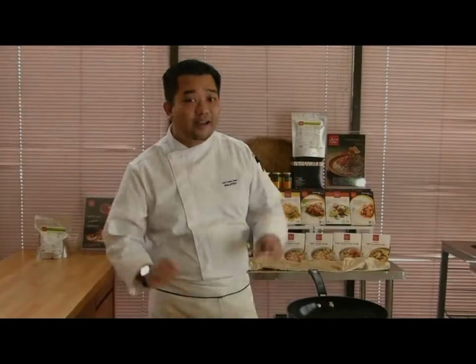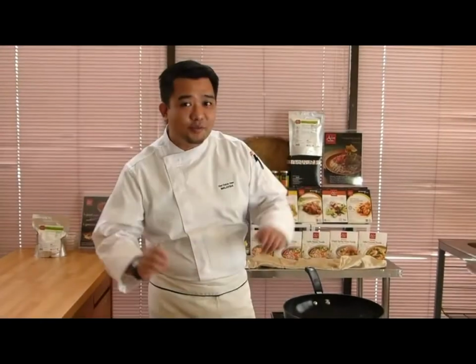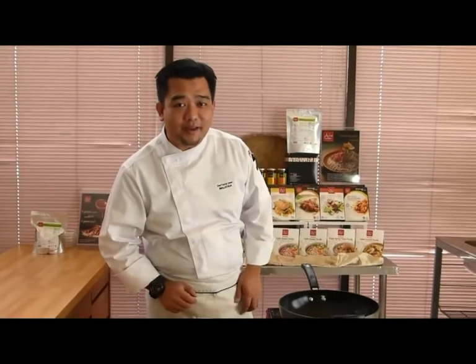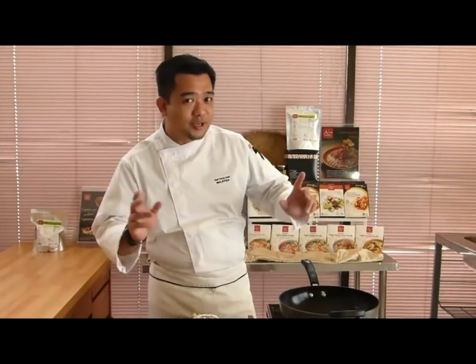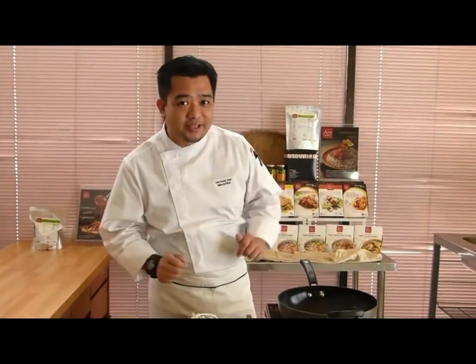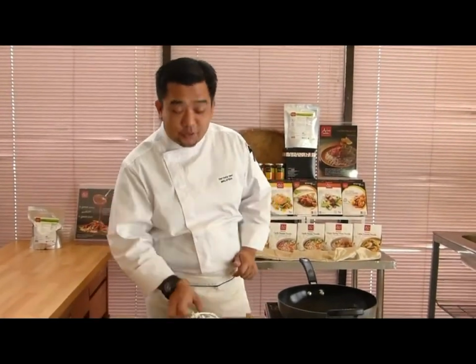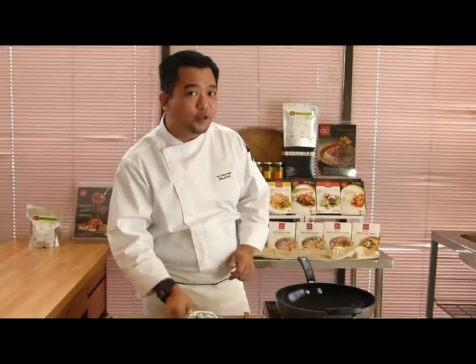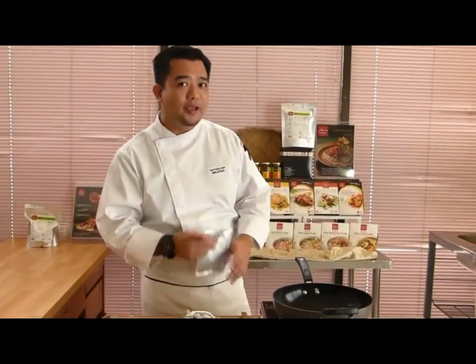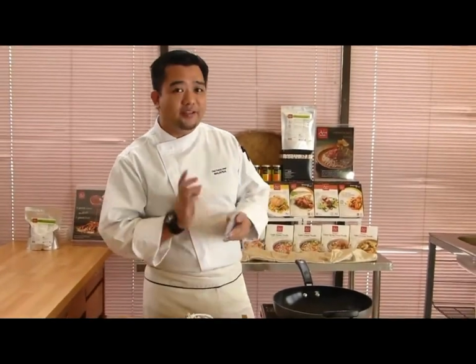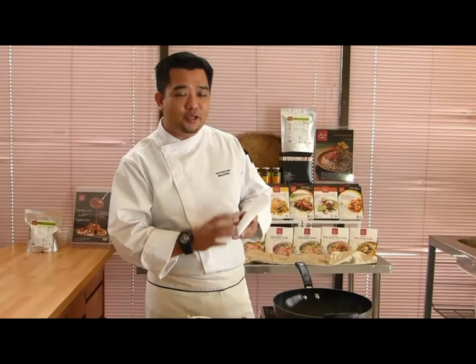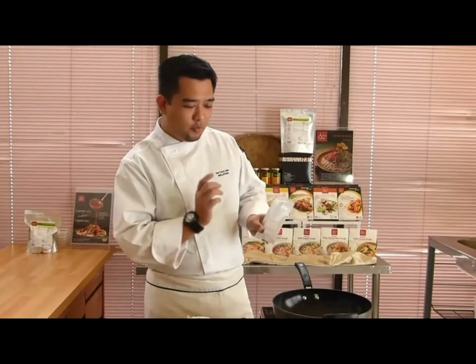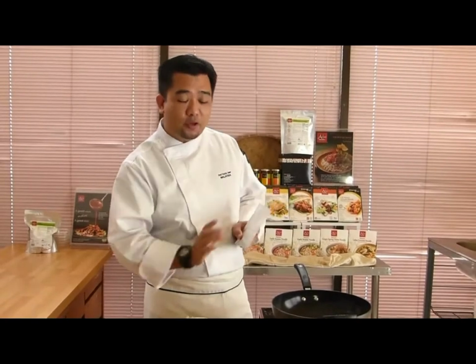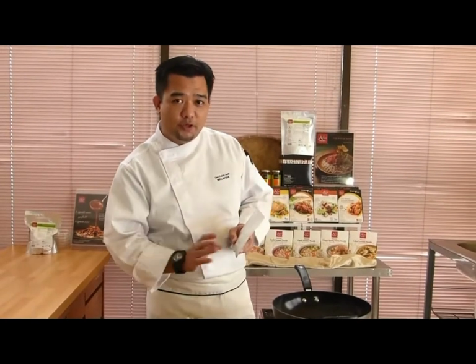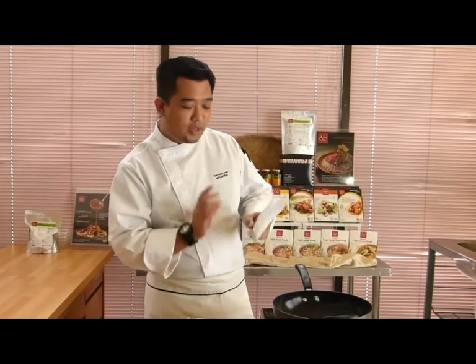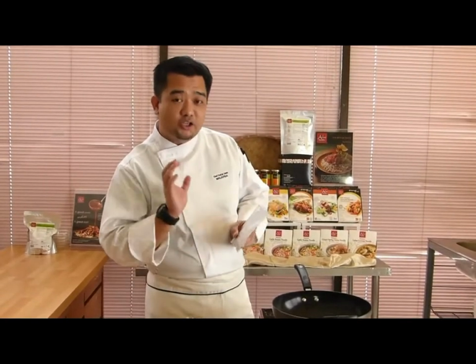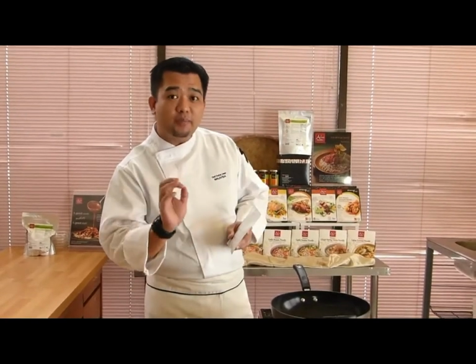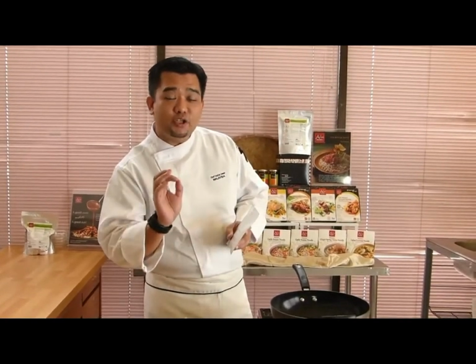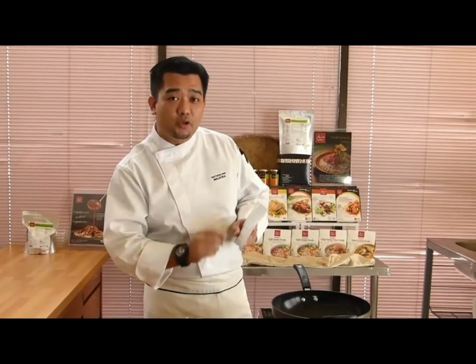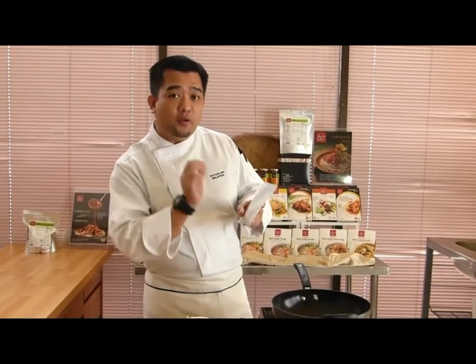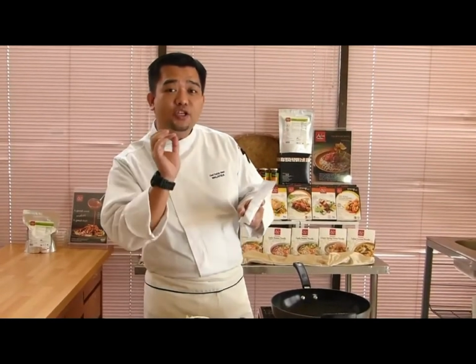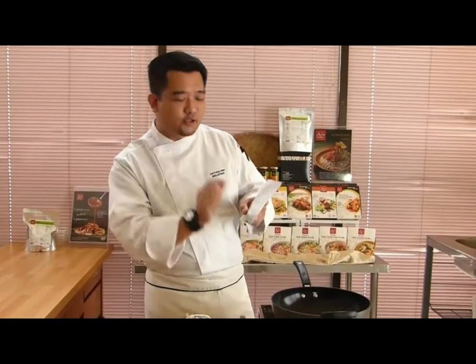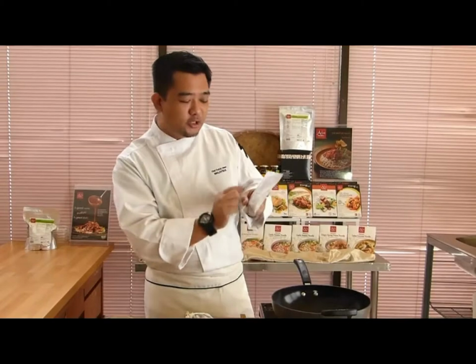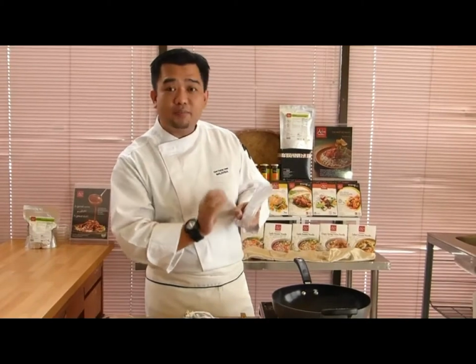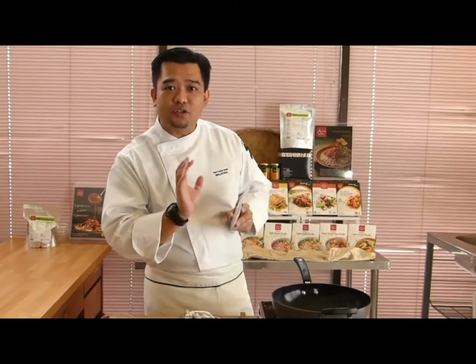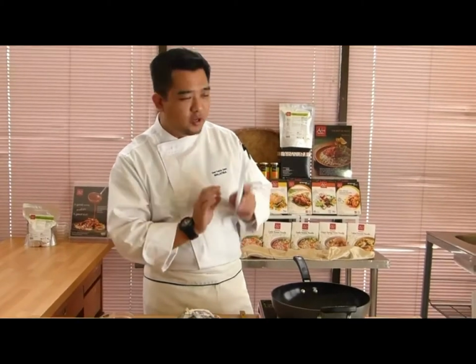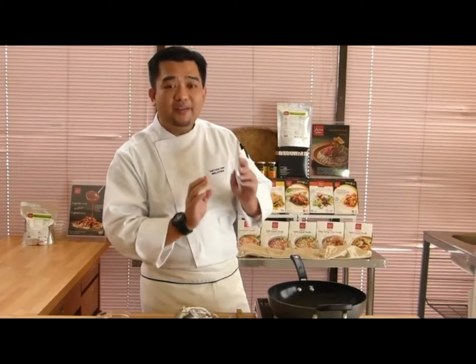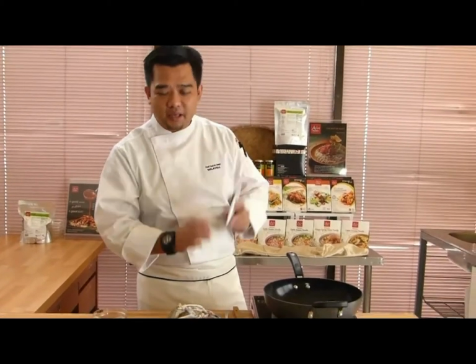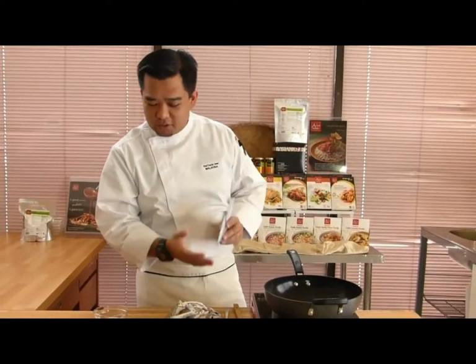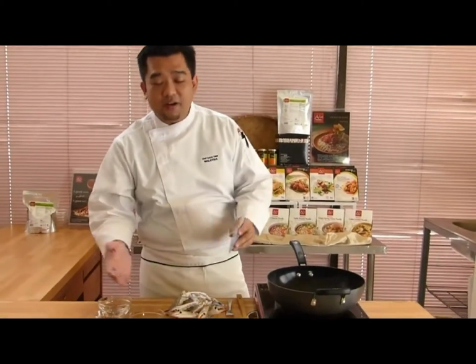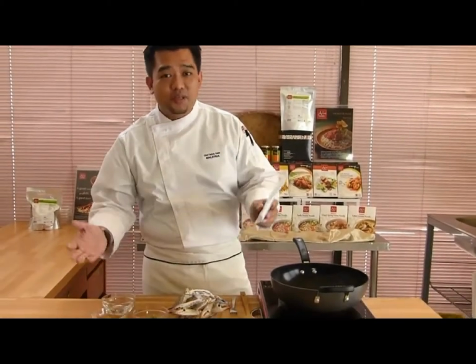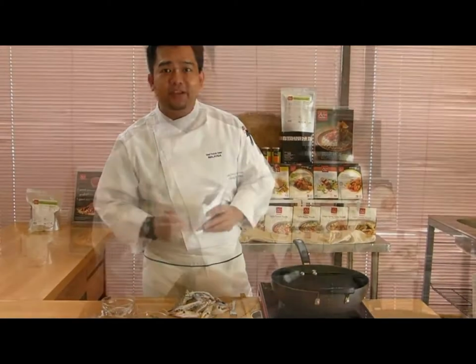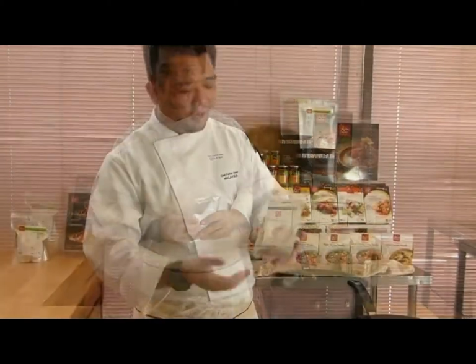Hello guys, welcome back. I'm Chef Fazli. Today I'm going to prepare another dish where I'm going to cook you a chili crab dish using our Asian Nils chili crab sauce. It's very easy using our simple ingredients.